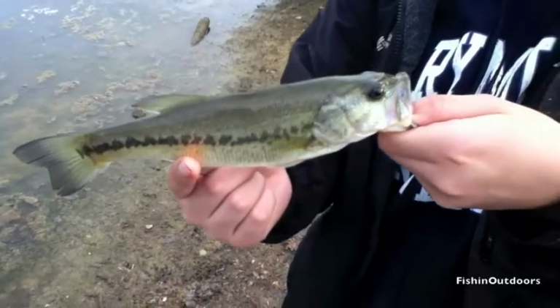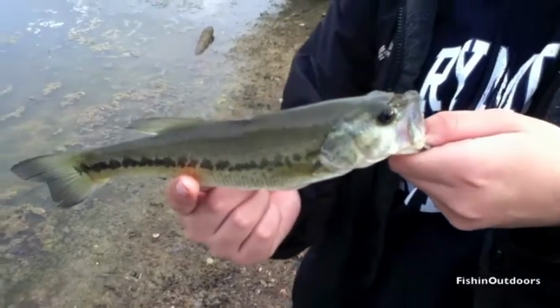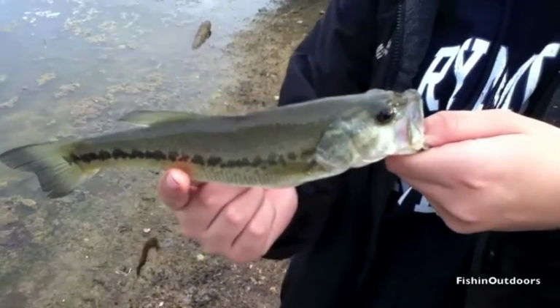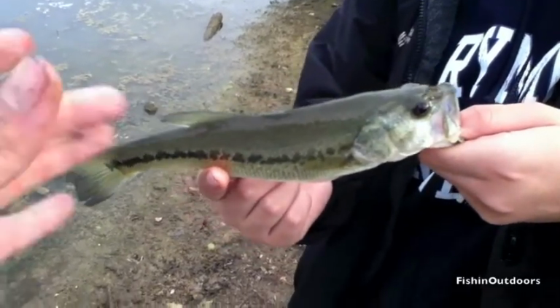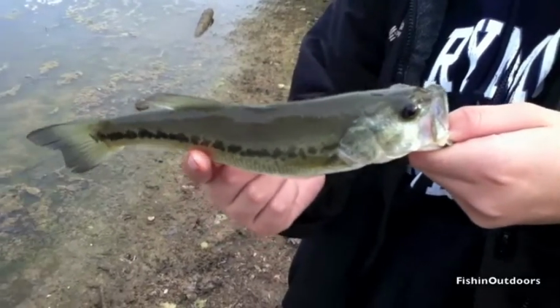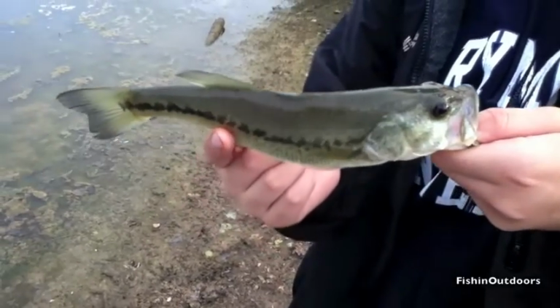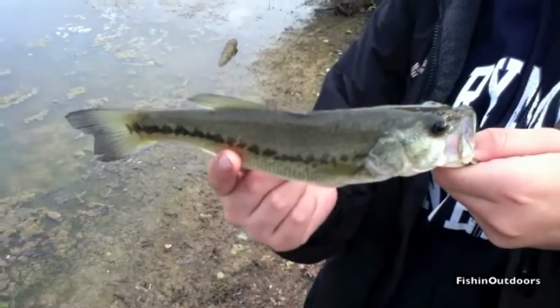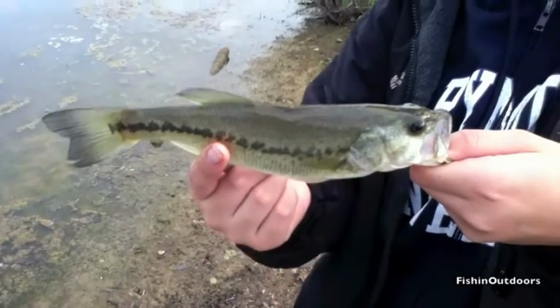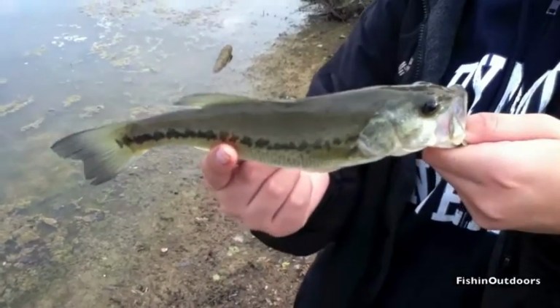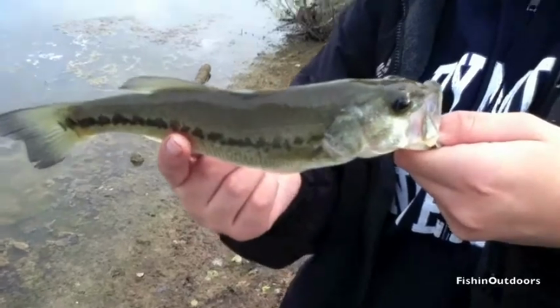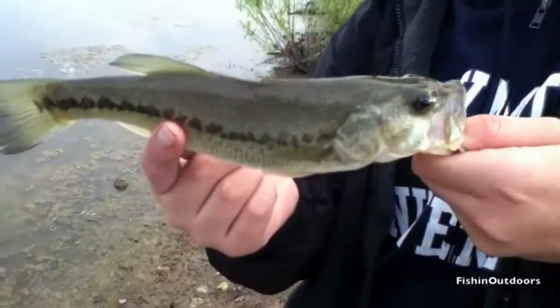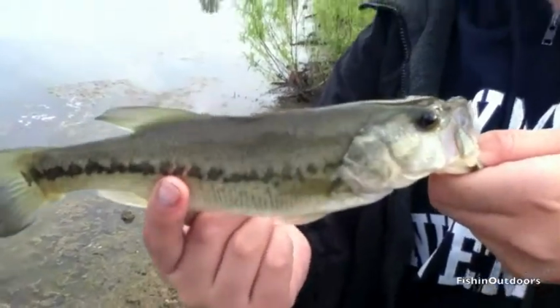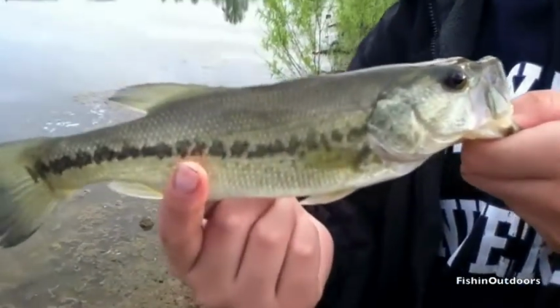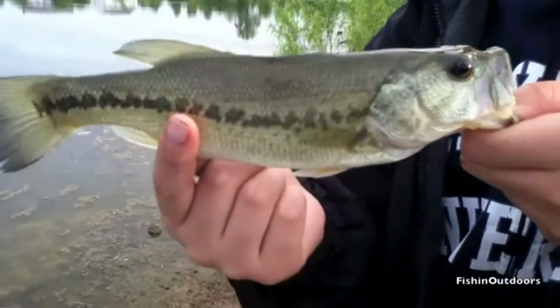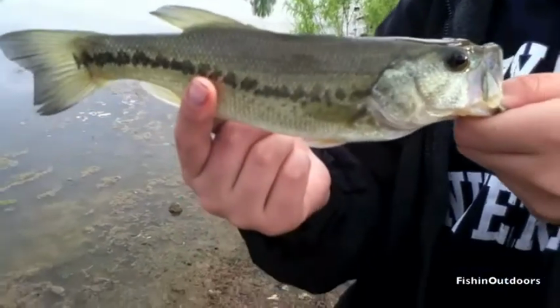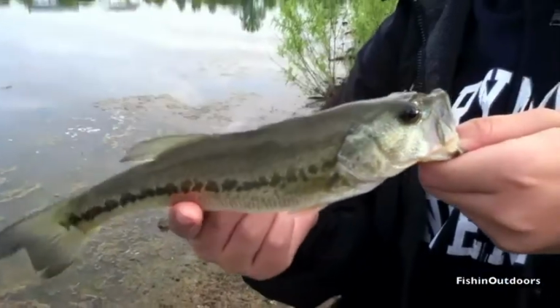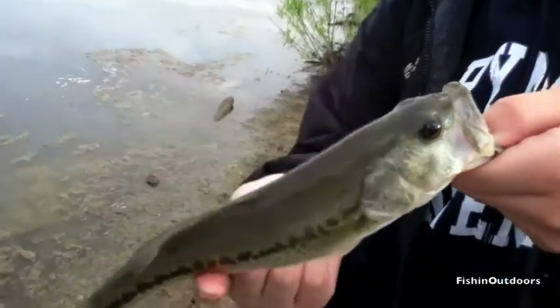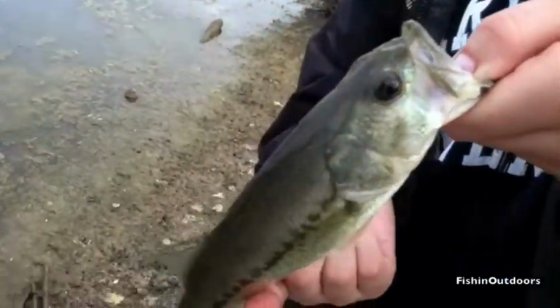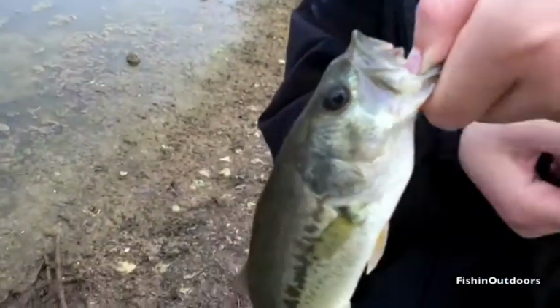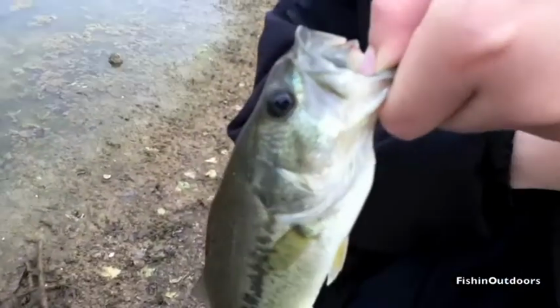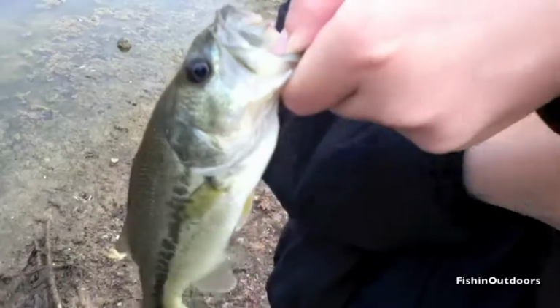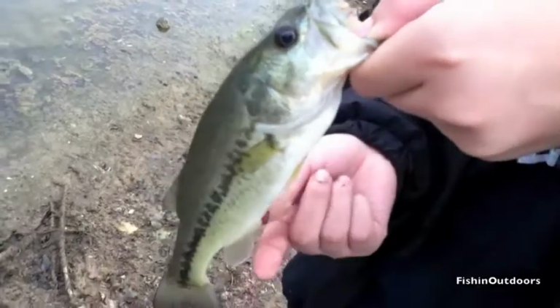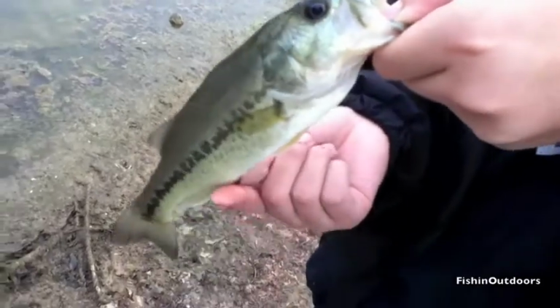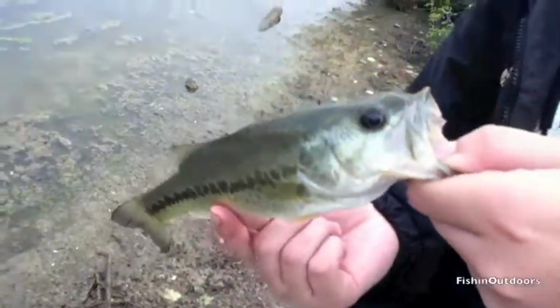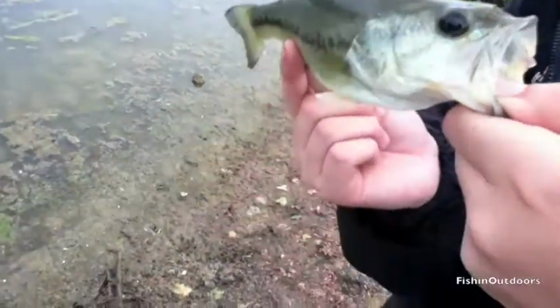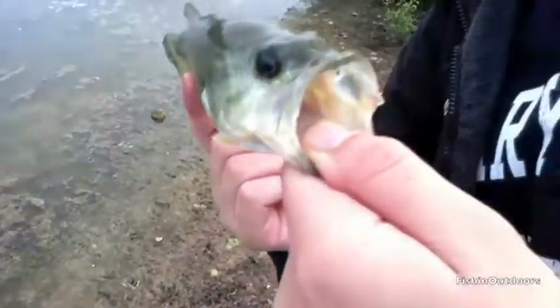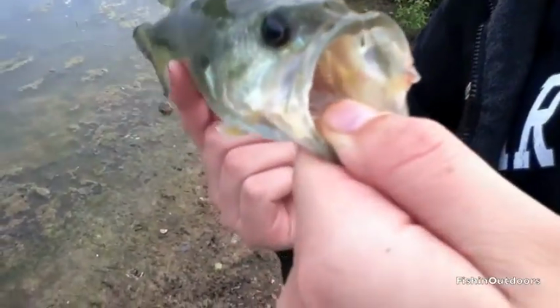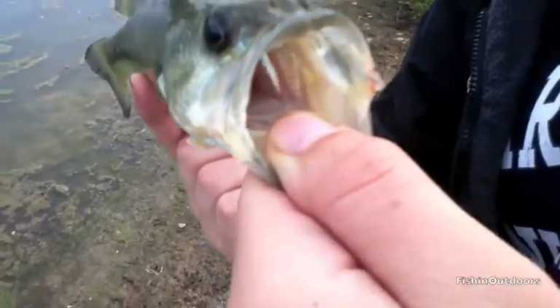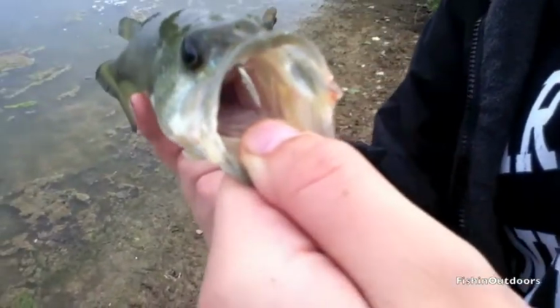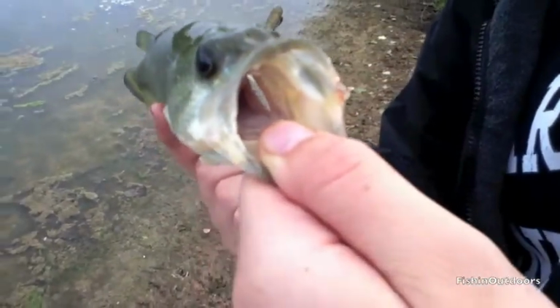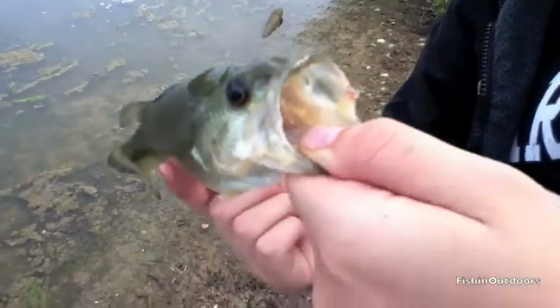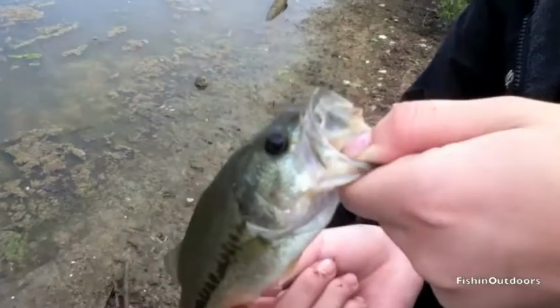It's got this nice bass right here. It's our third decent bass of the day. Look at his mouth — he's never gotten caught before. Yeah, decent bass.